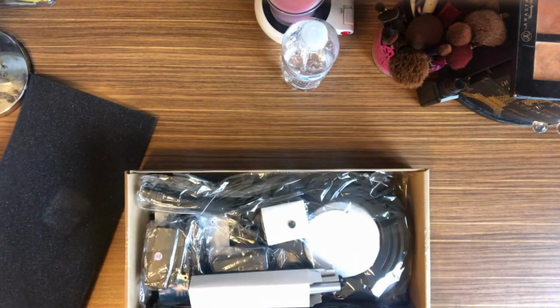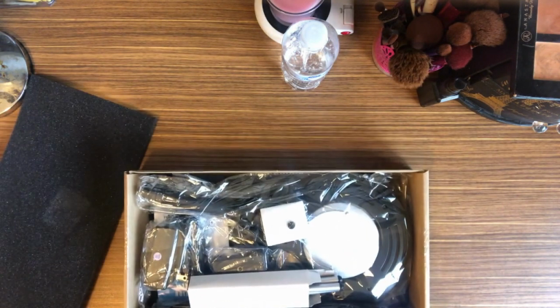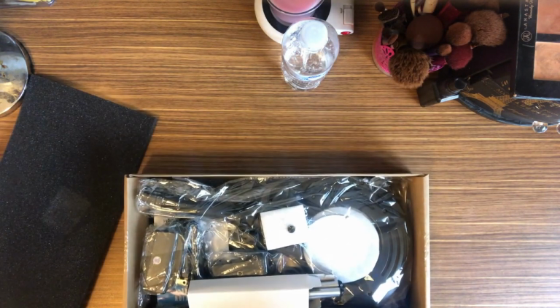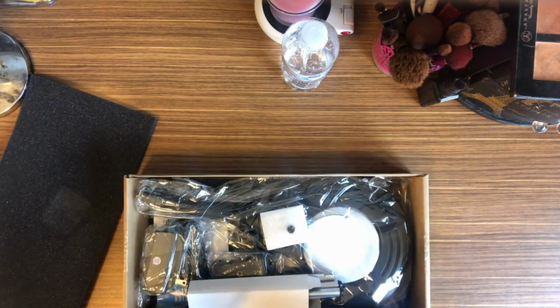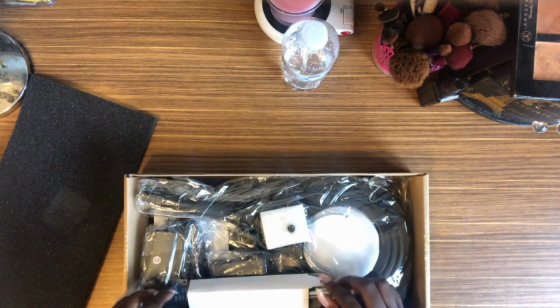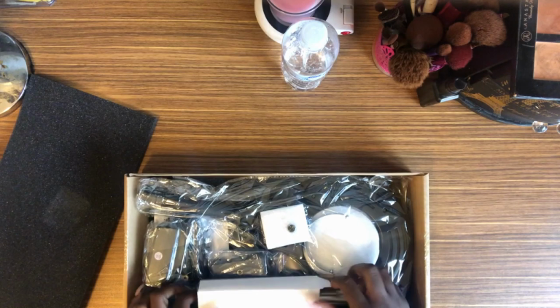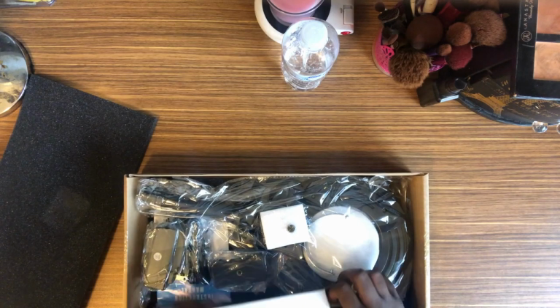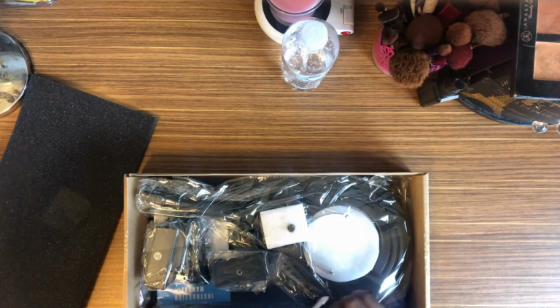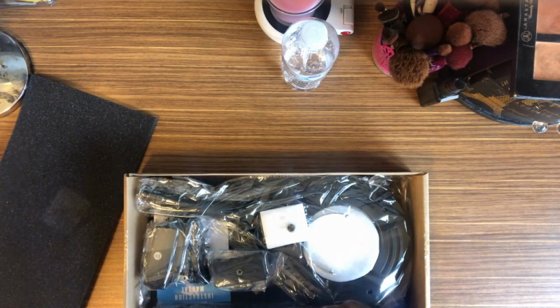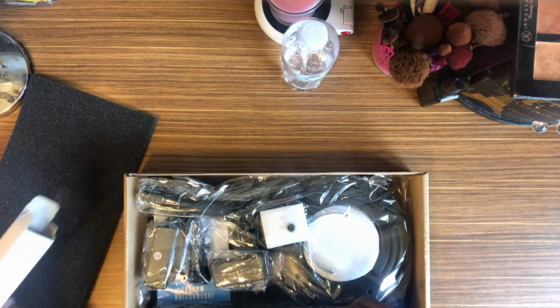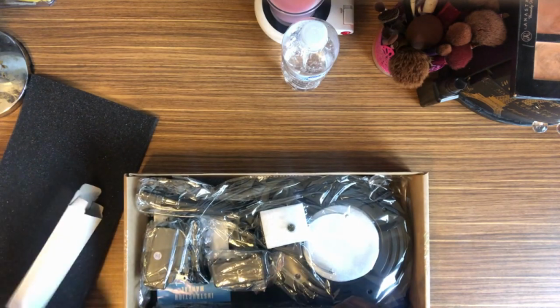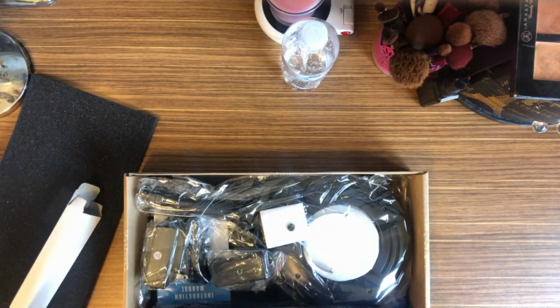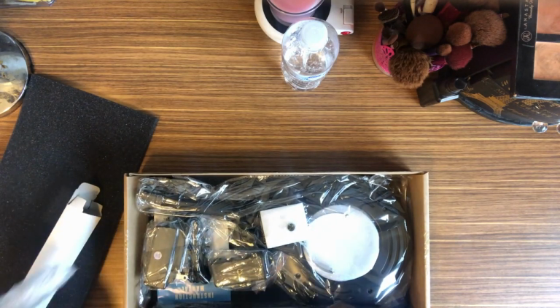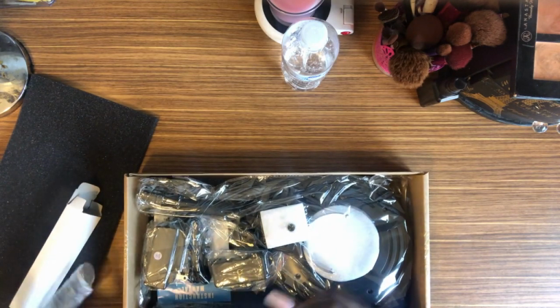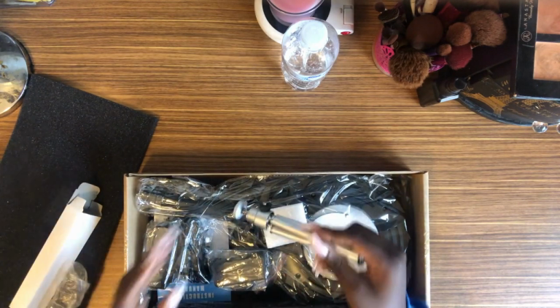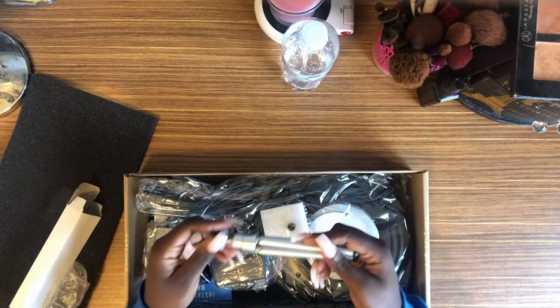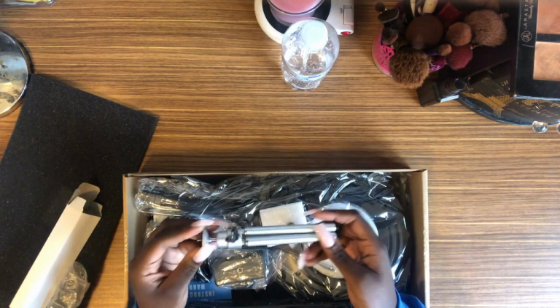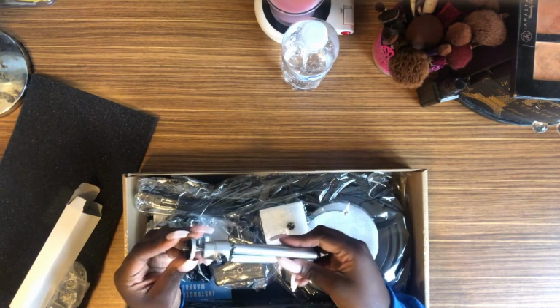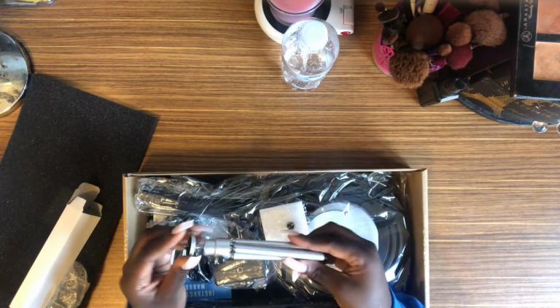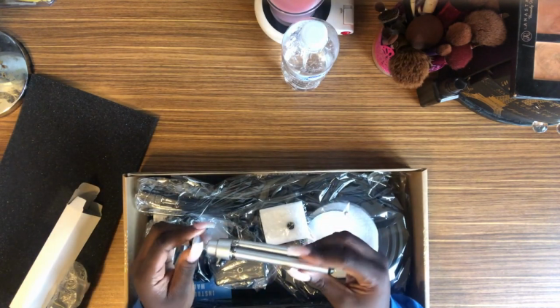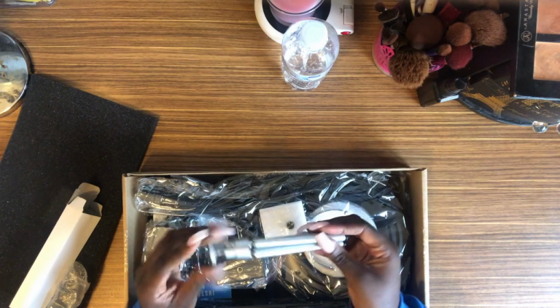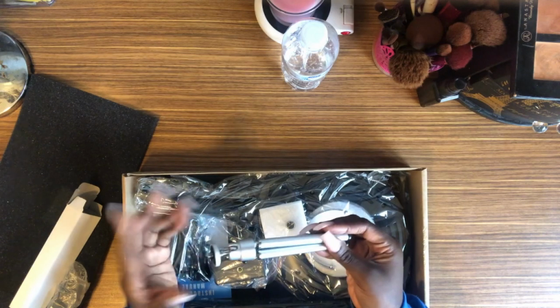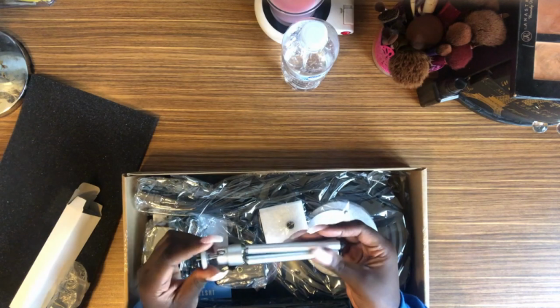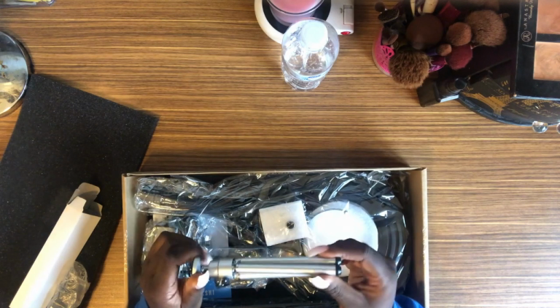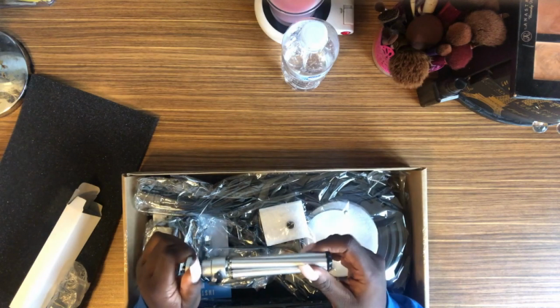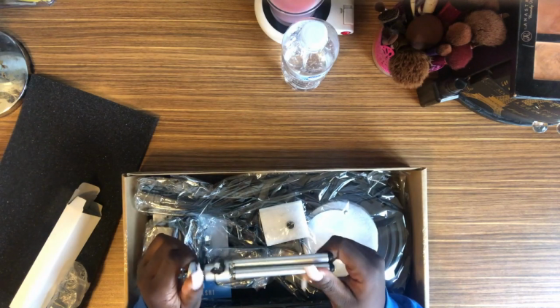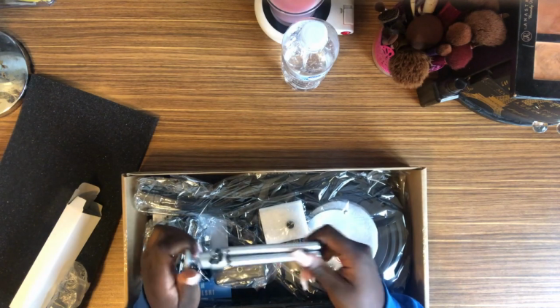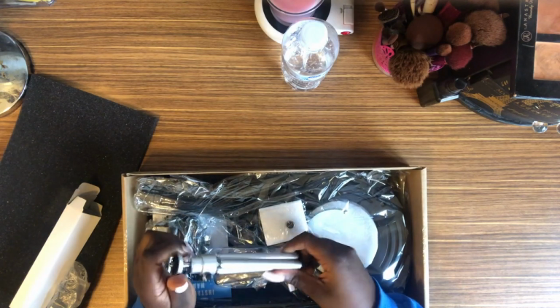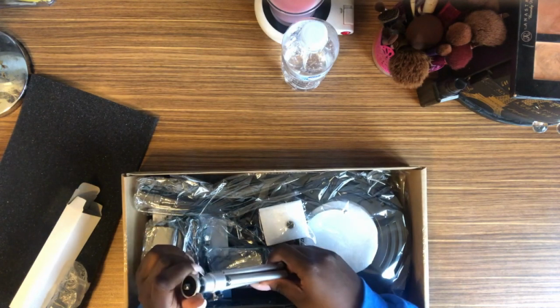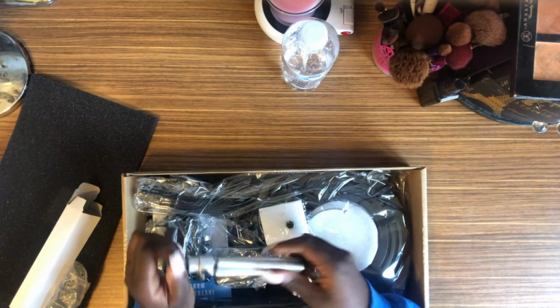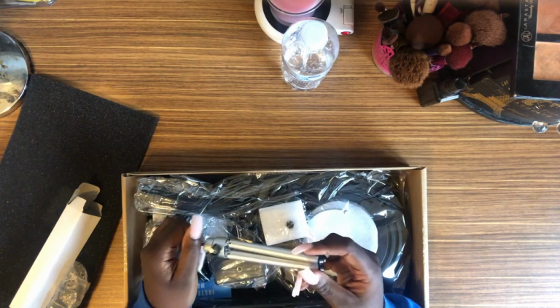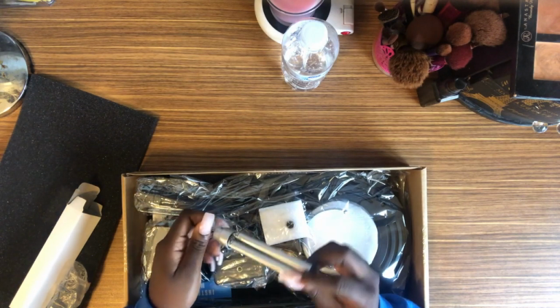I actually bought it the same day. So this is actually the tripod for your phone, and I'm going to show you guys the setup, but this is the tripod for your phone so you can see.